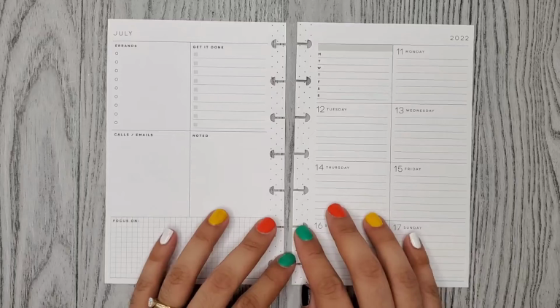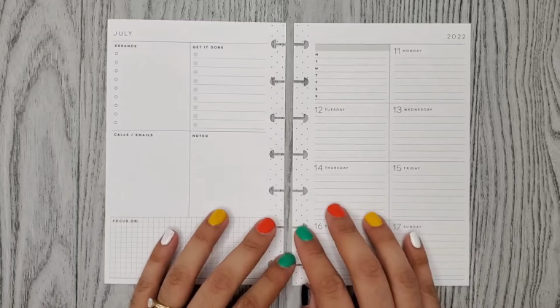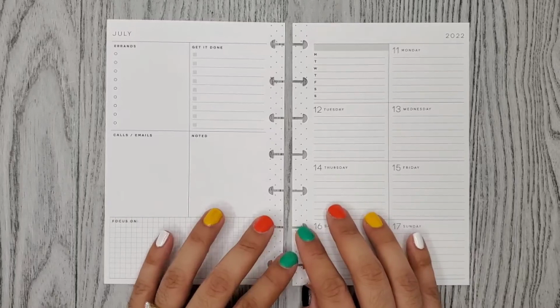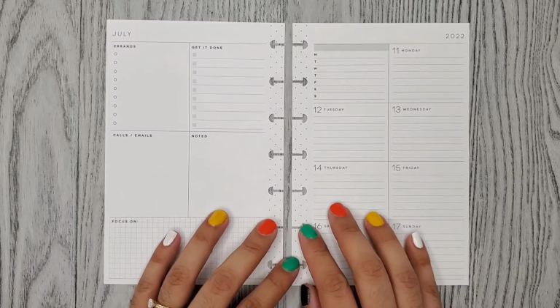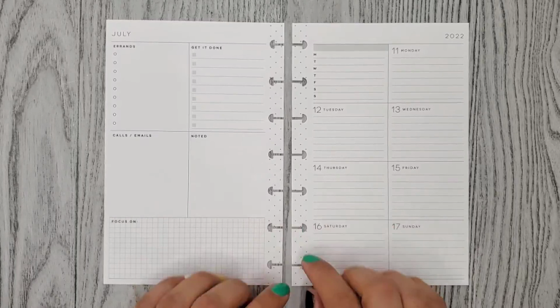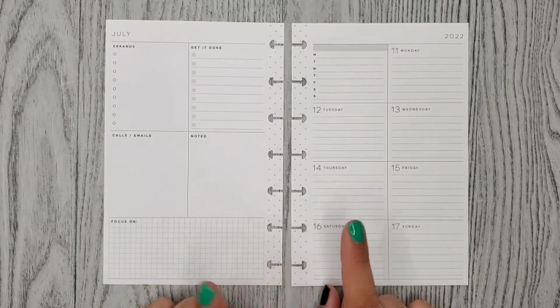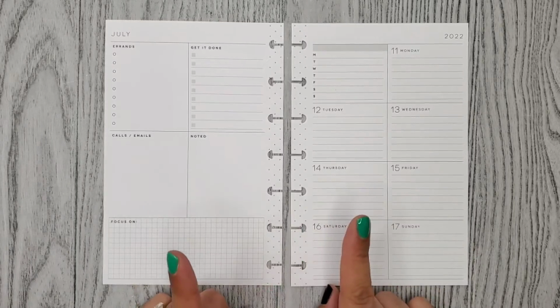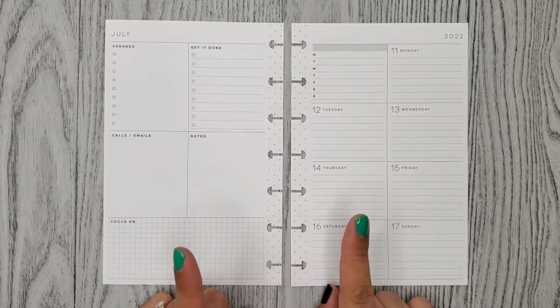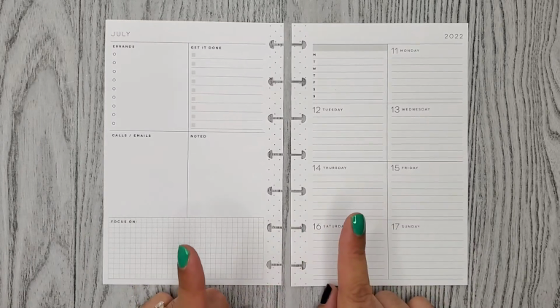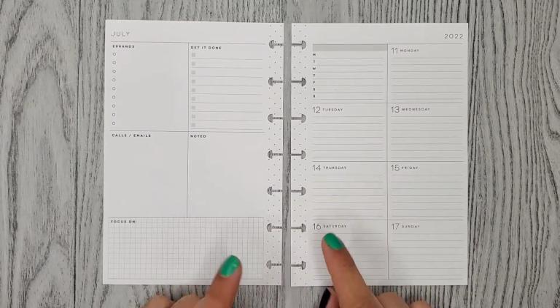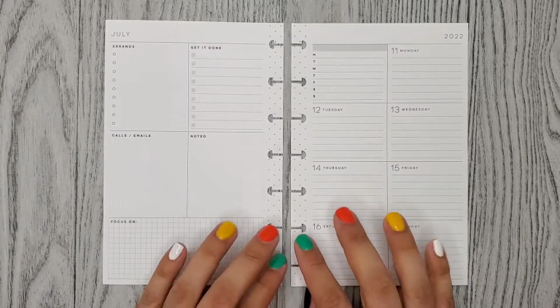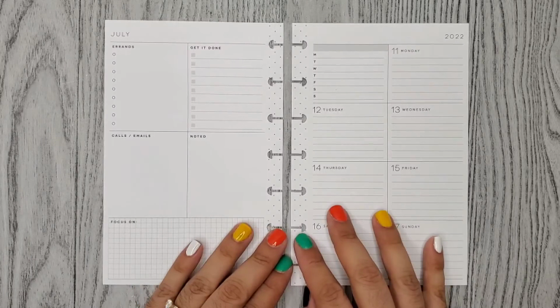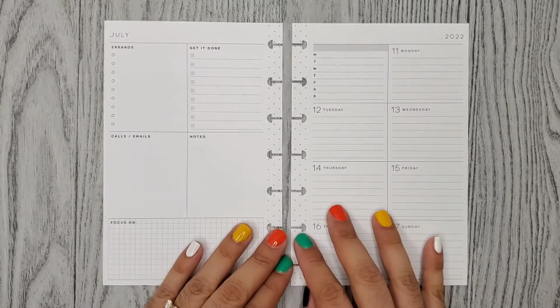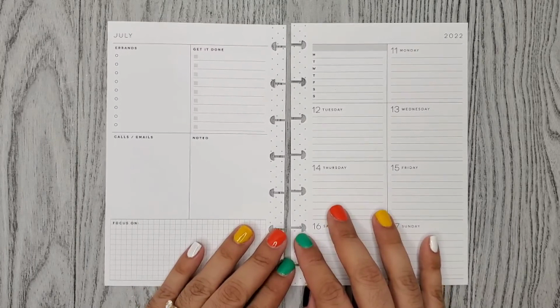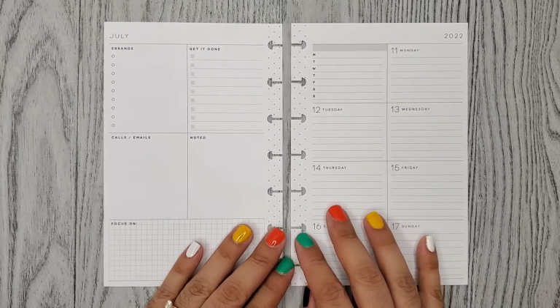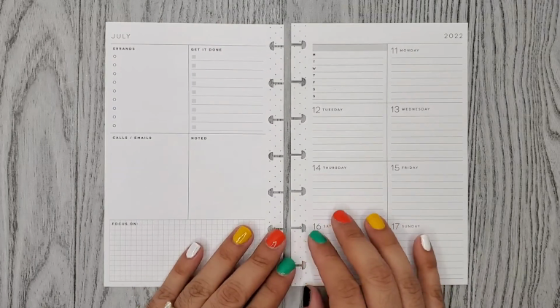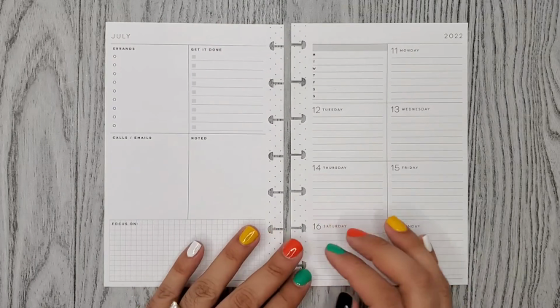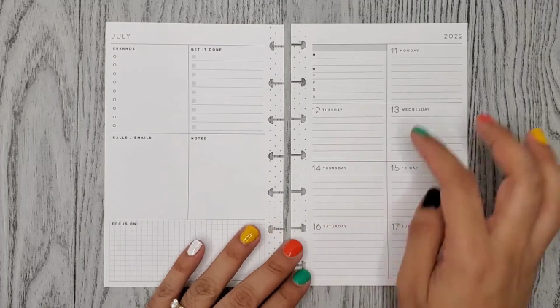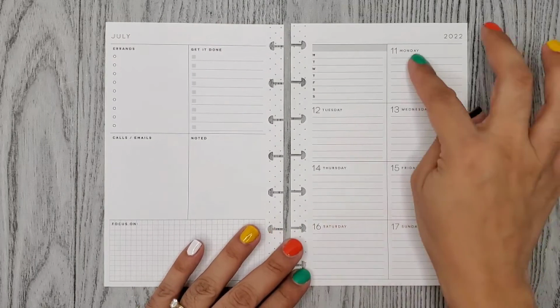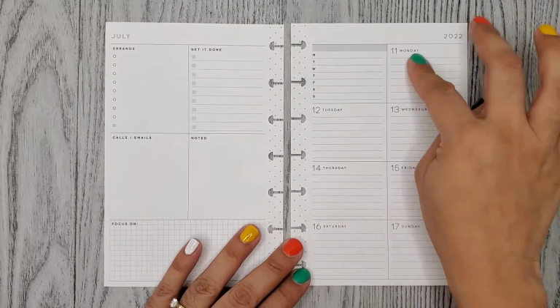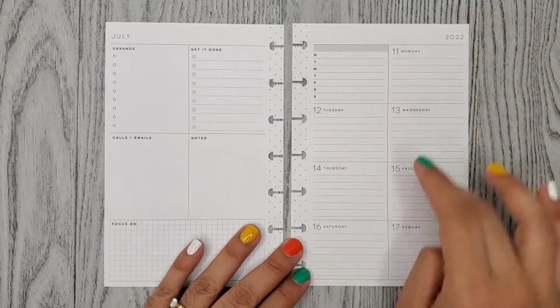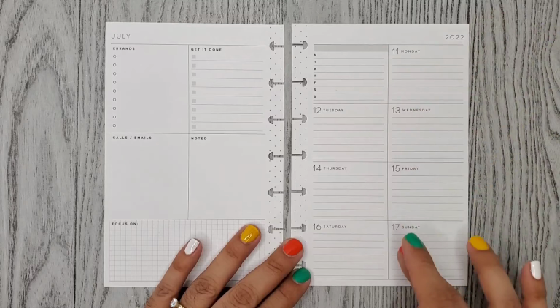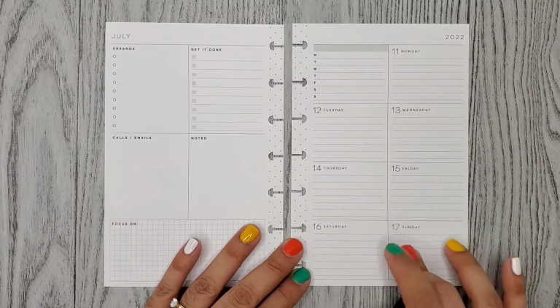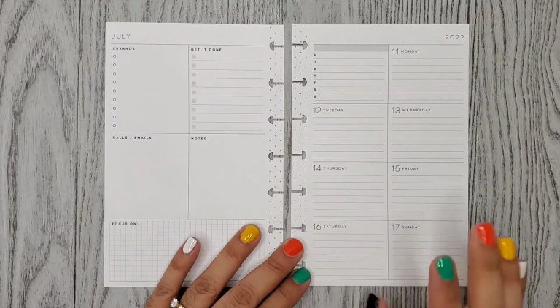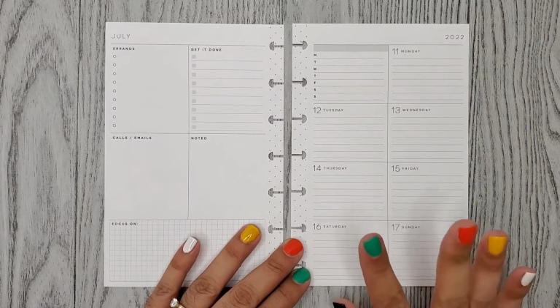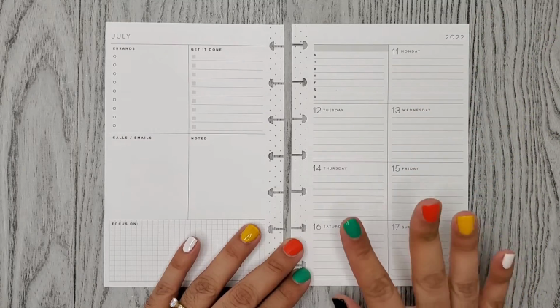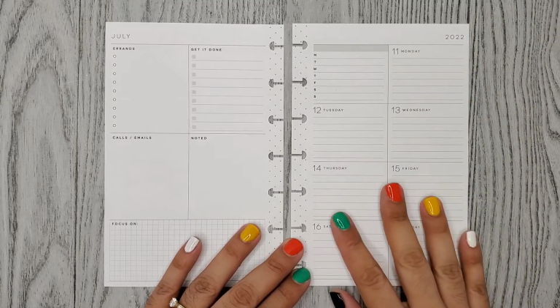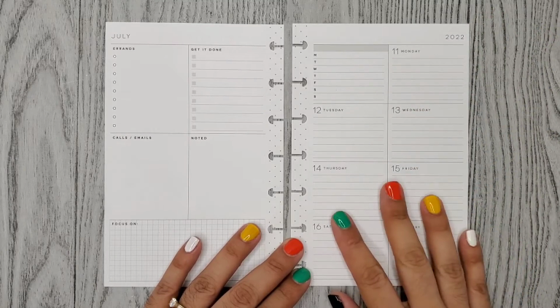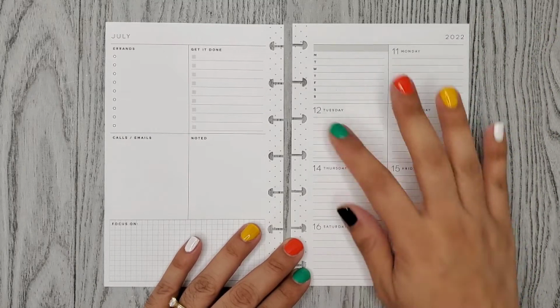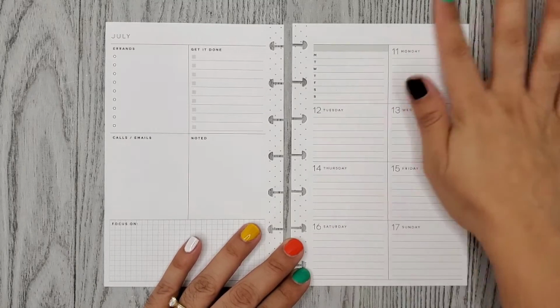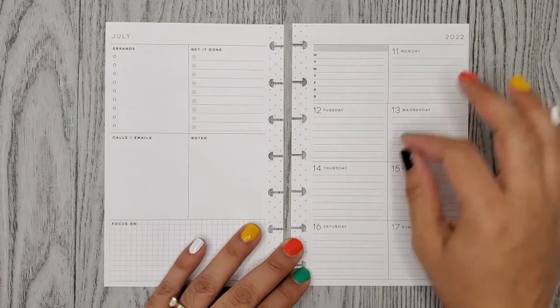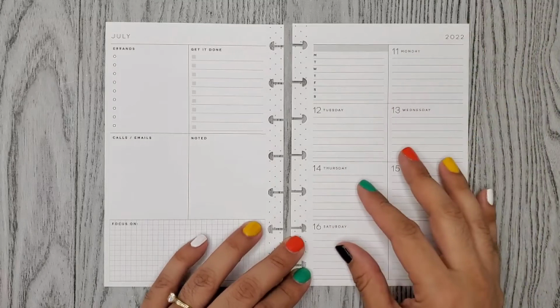Hi everyone, it's Alma Kristina. Welcome or welcome back to my channel. So for today's video, I'm doing a plan with me for the week of July 11th through the 17th in my mini dashboard Happy Planner.